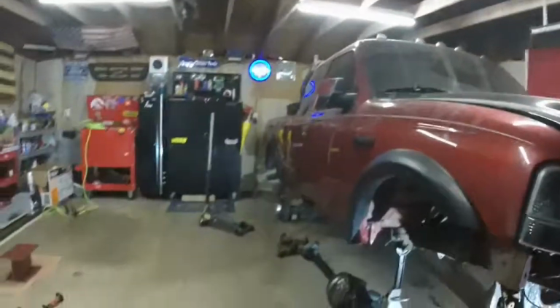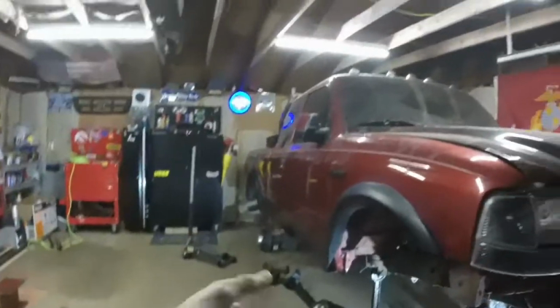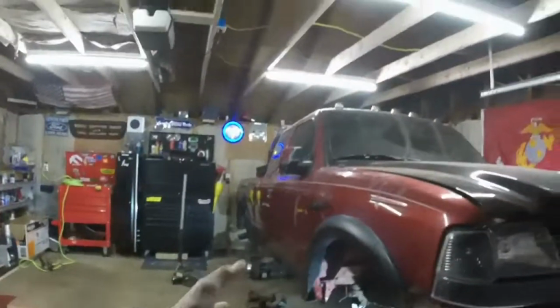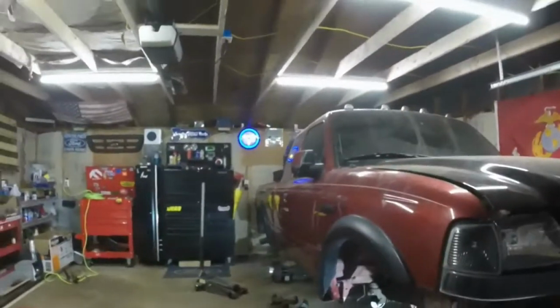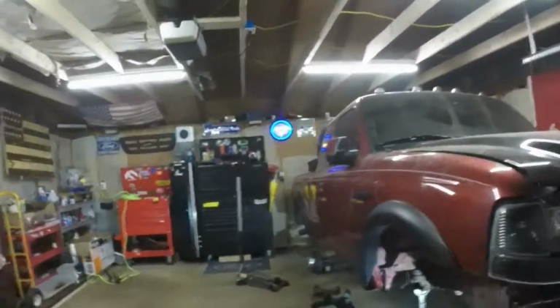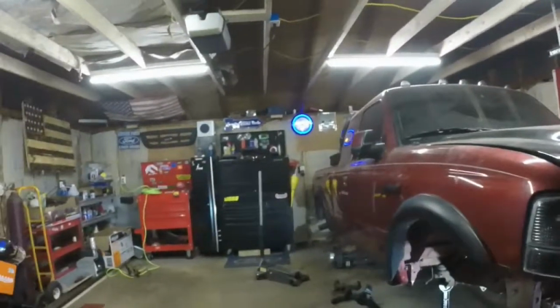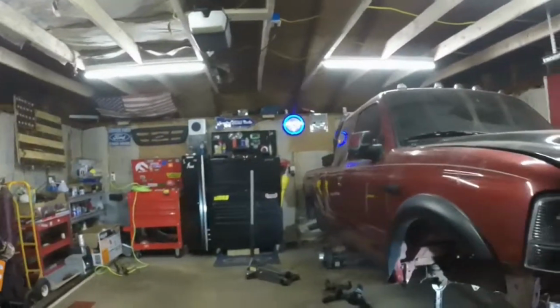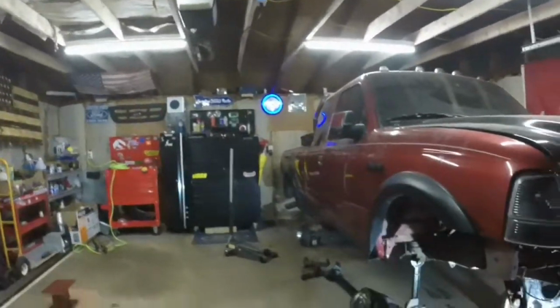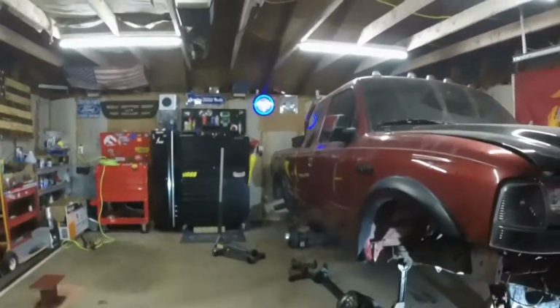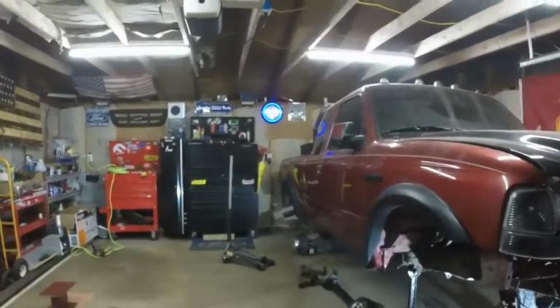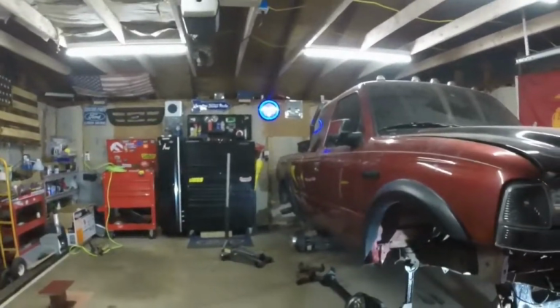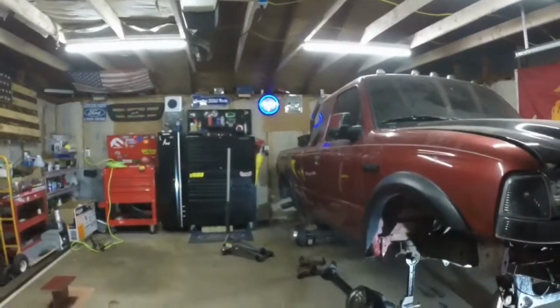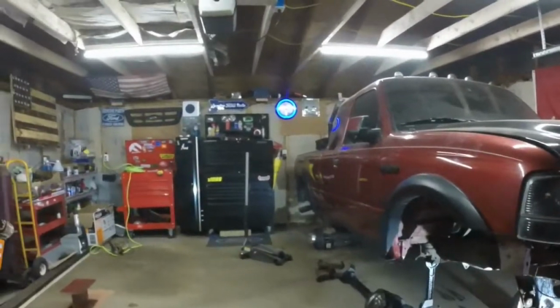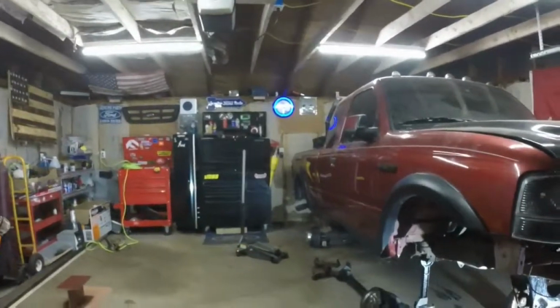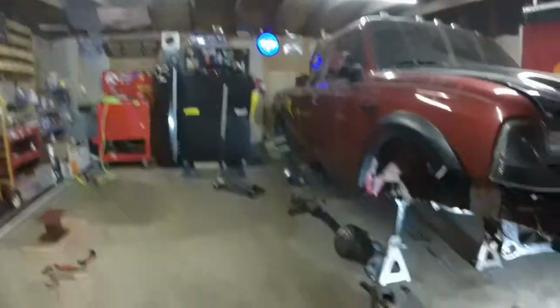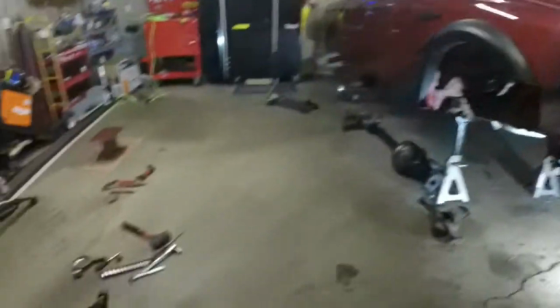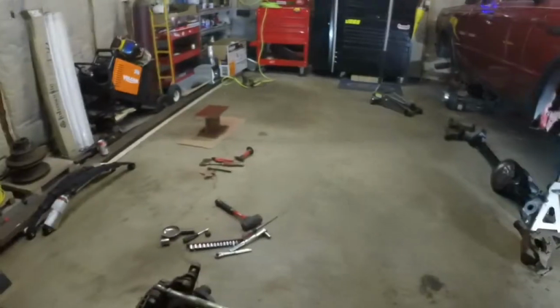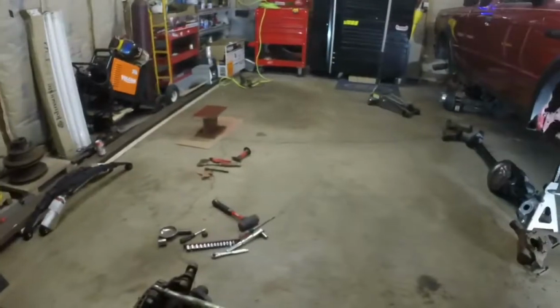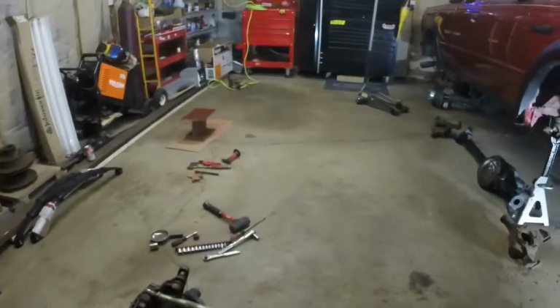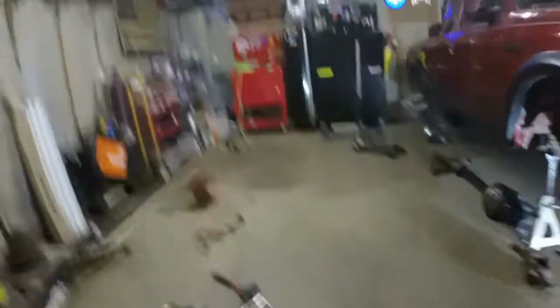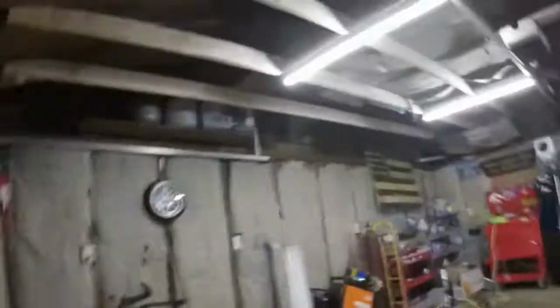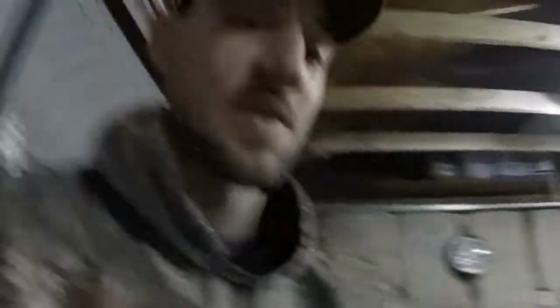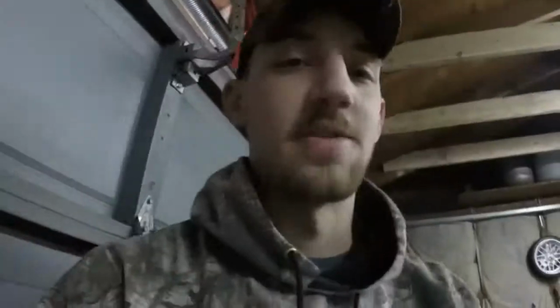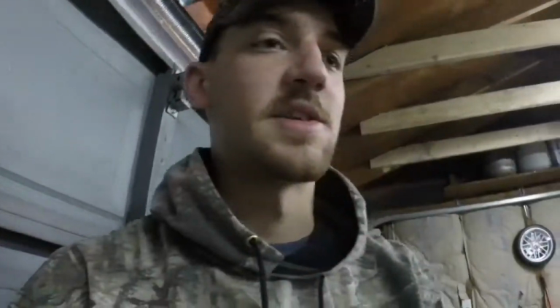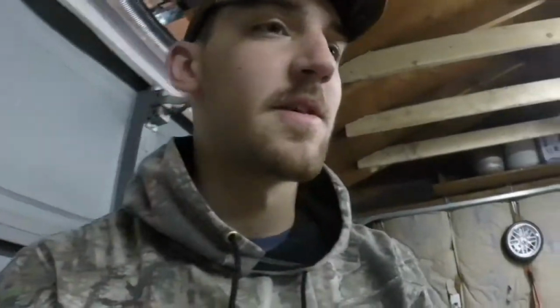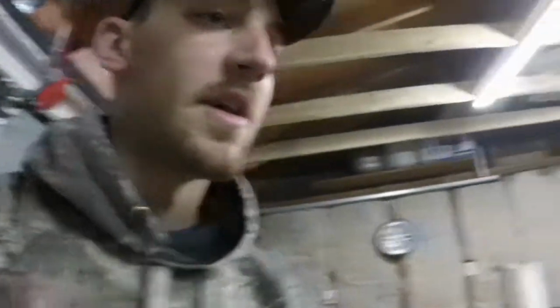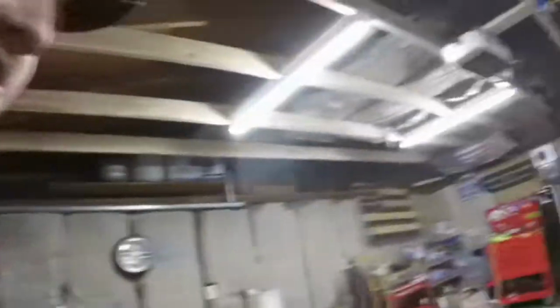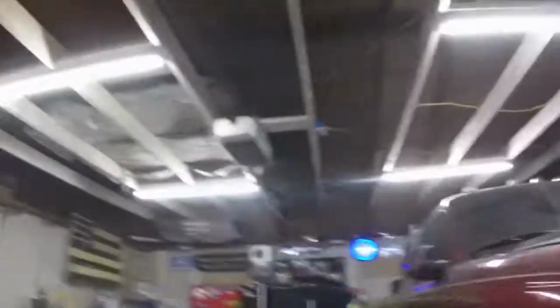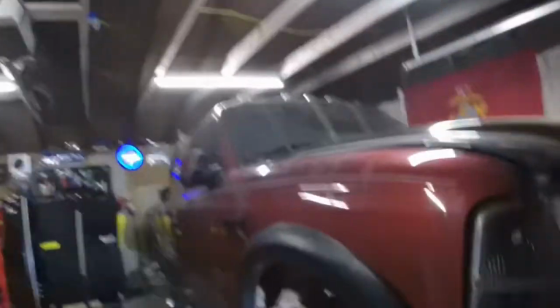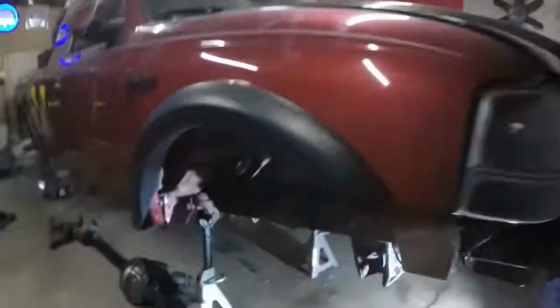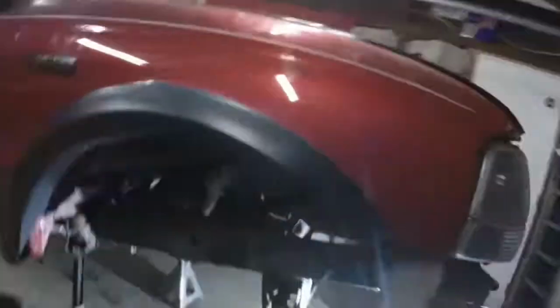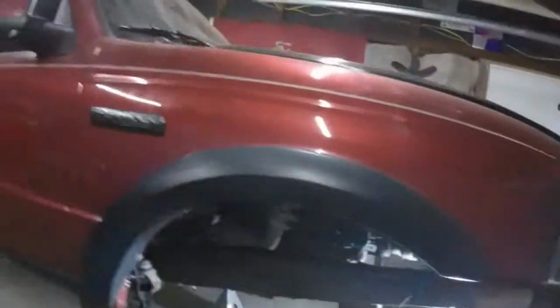Just the length without the hubs or anything on it, it's massive compared to the Dana 30 and it's going to be massive in this truck.